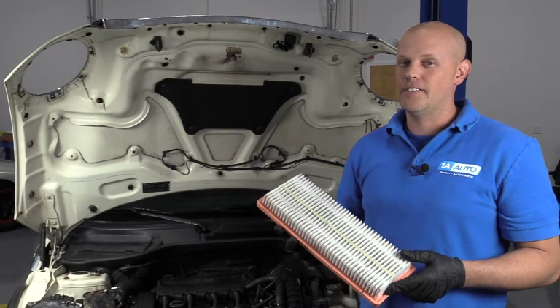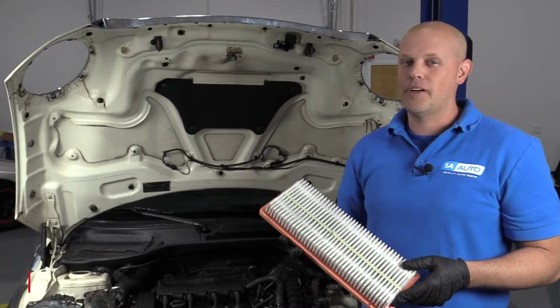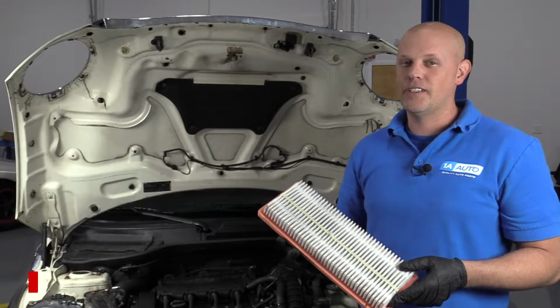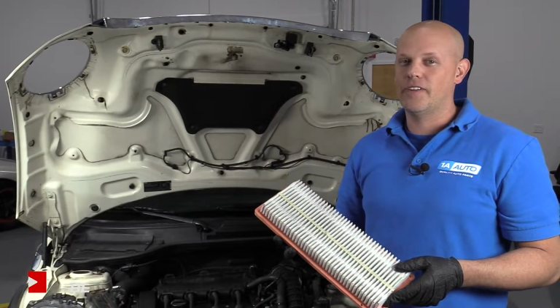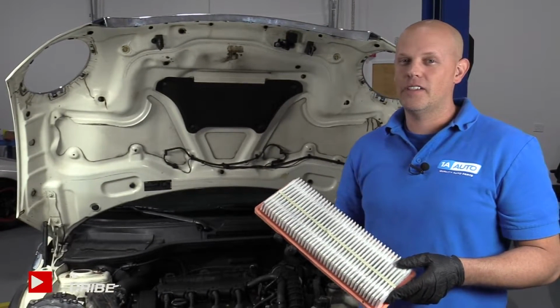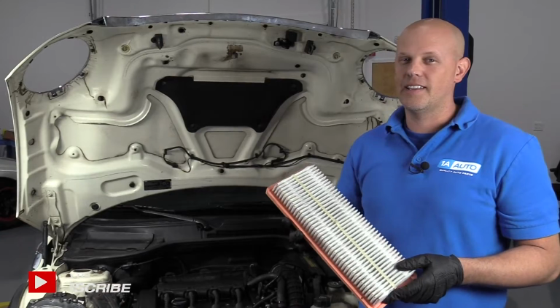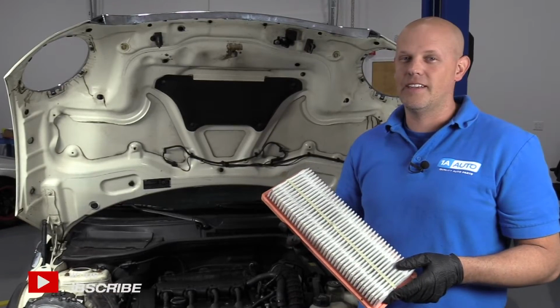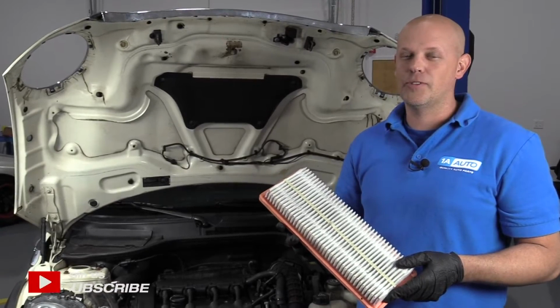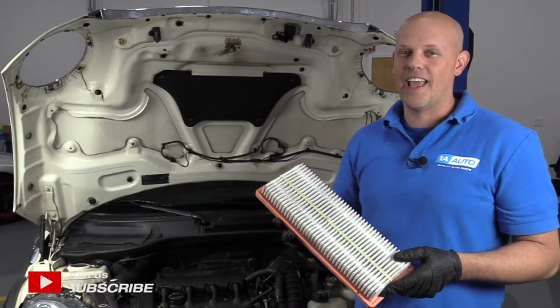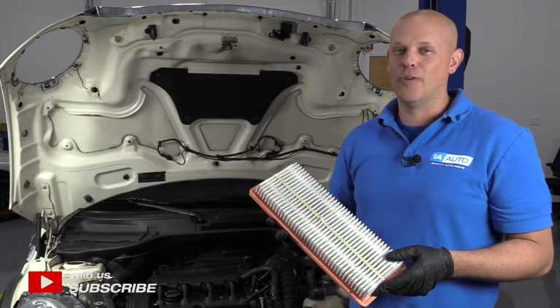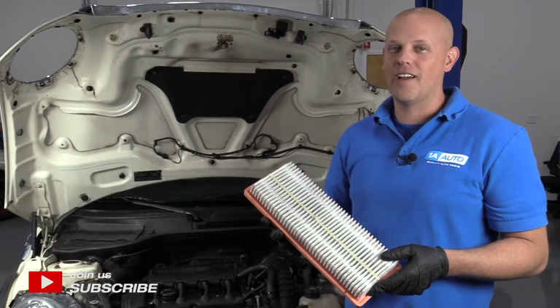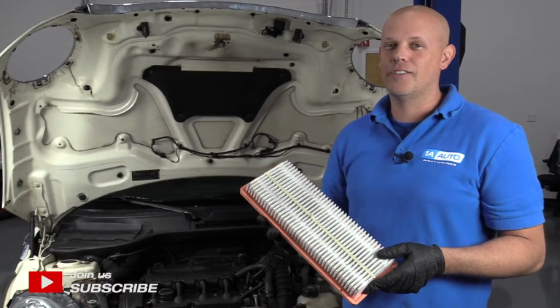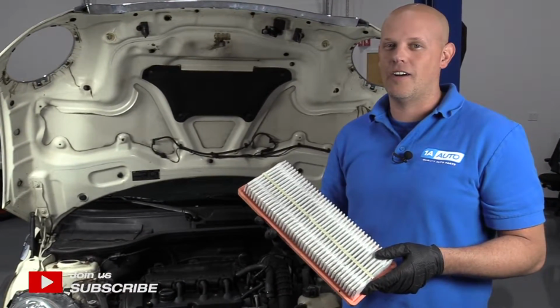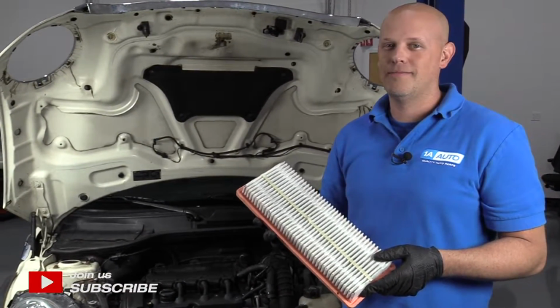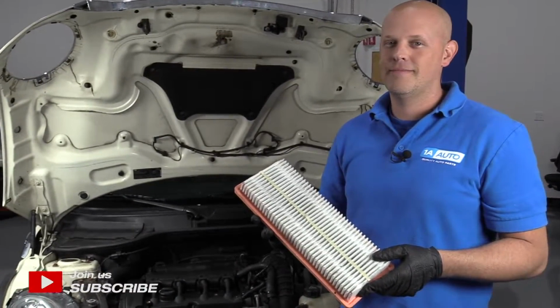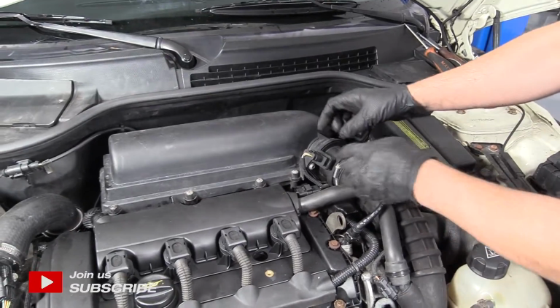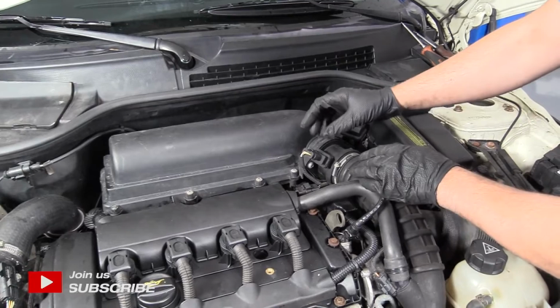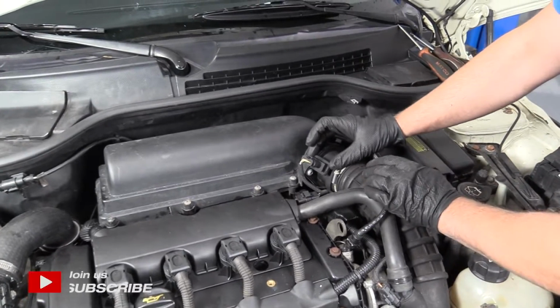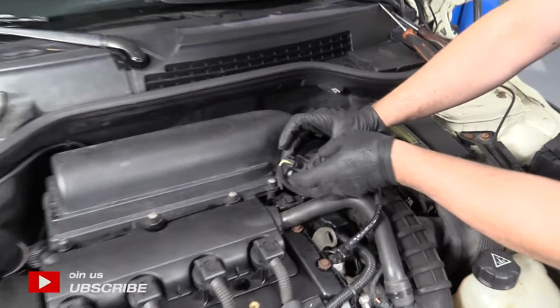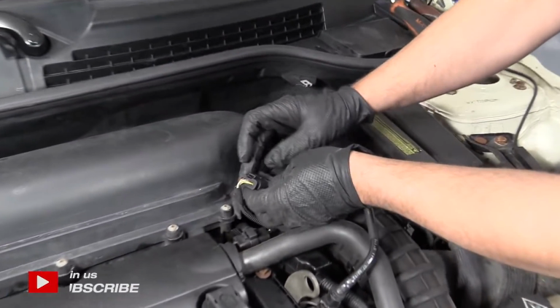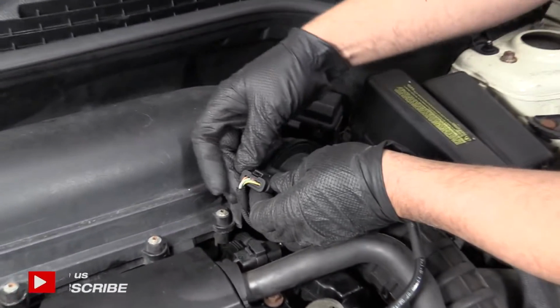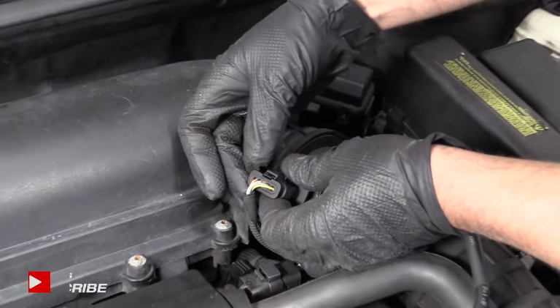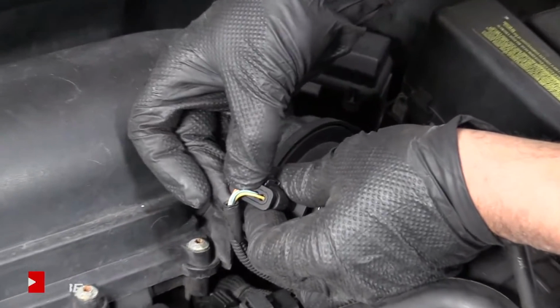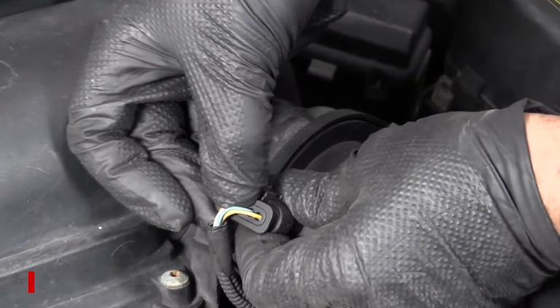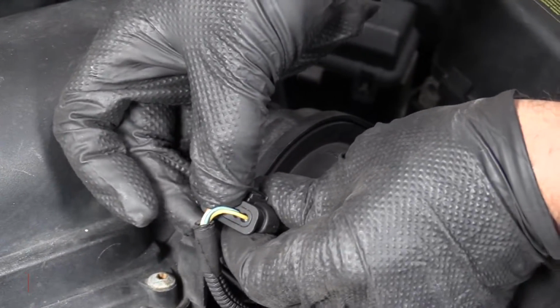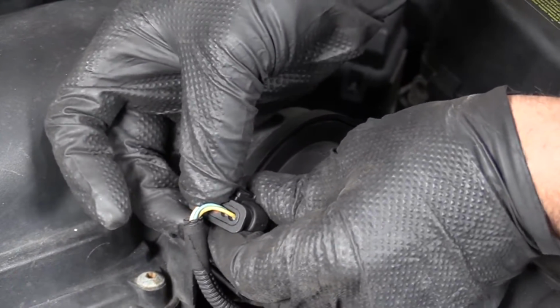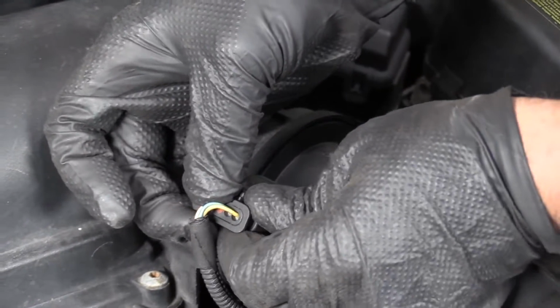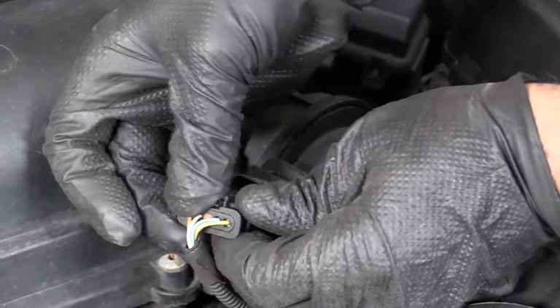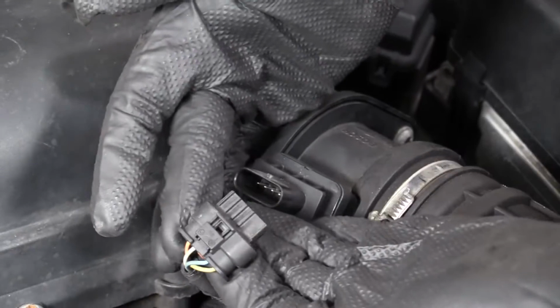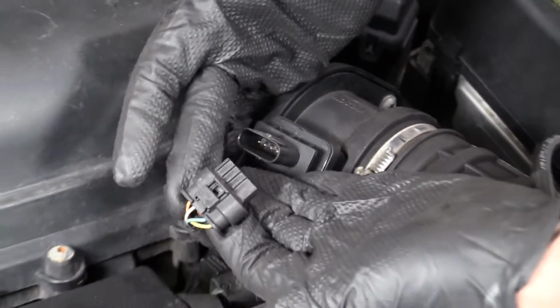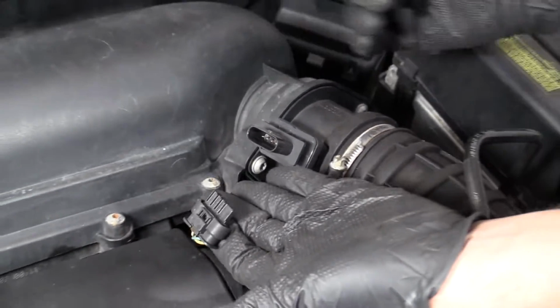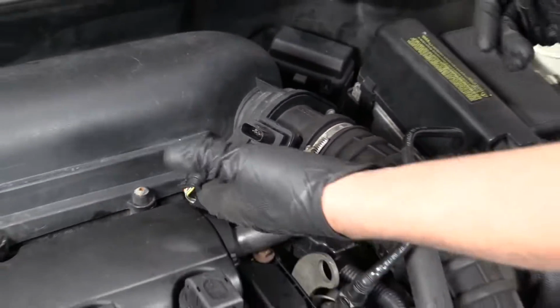If there are any parts you need for your vehicle, click the link in the description and head over to 1aauto.com. We'll disconnect the mass airflow sensor connector right here — just push down on that little tab and slide that connector off.